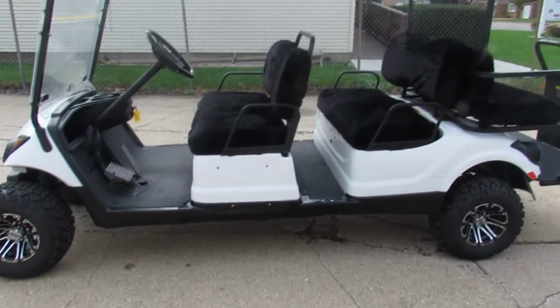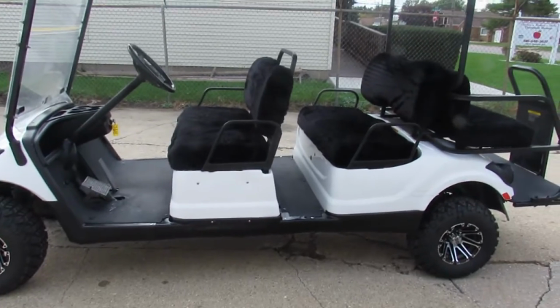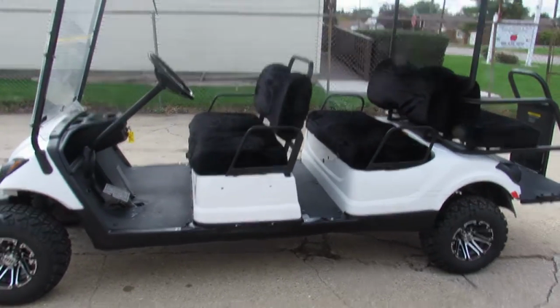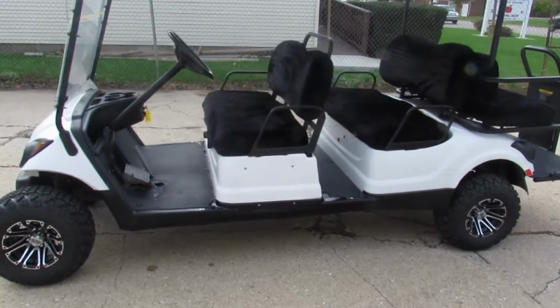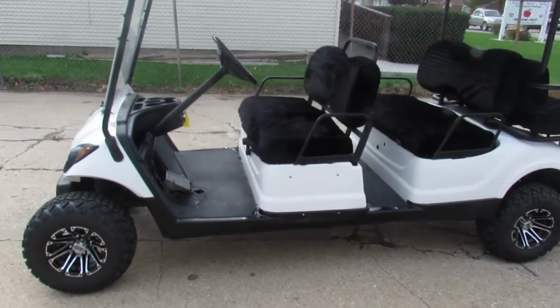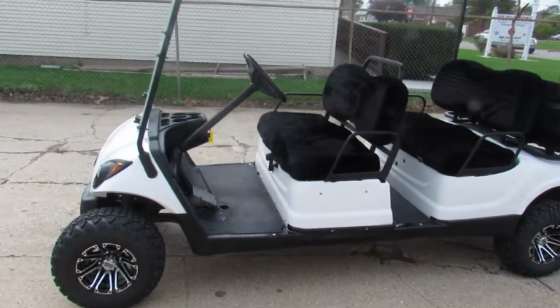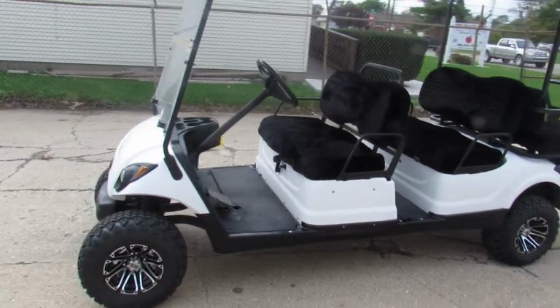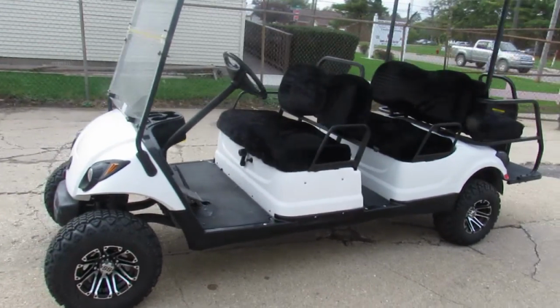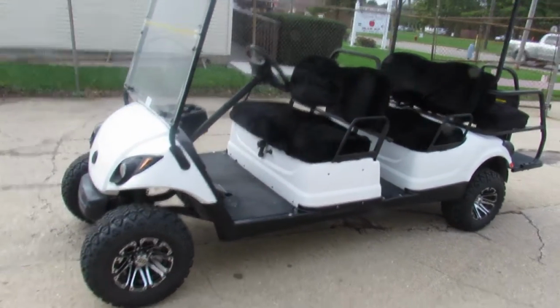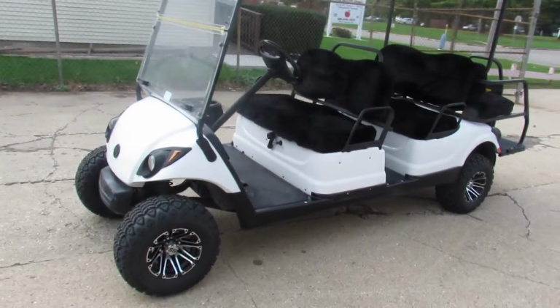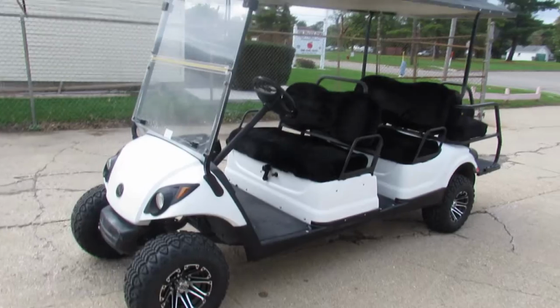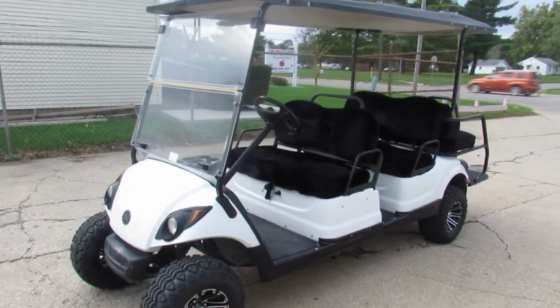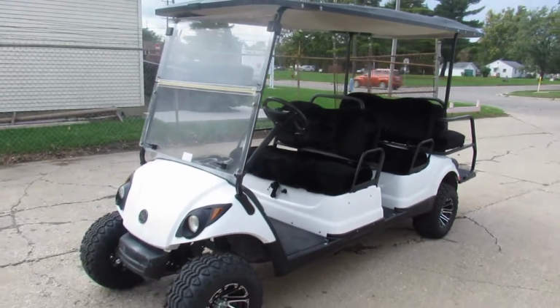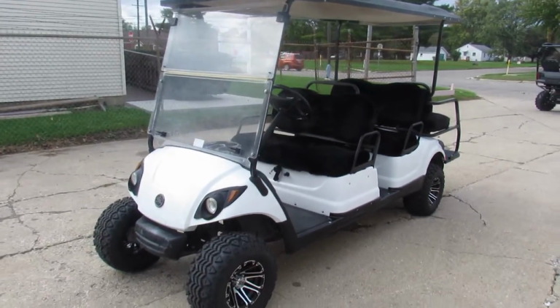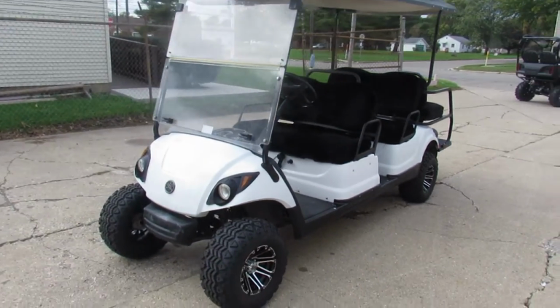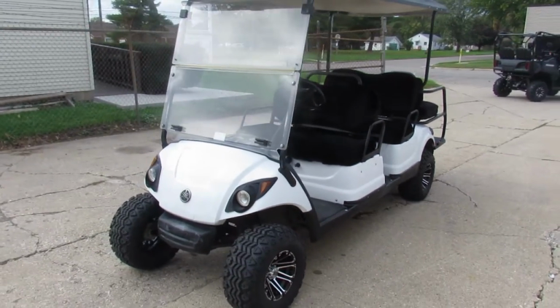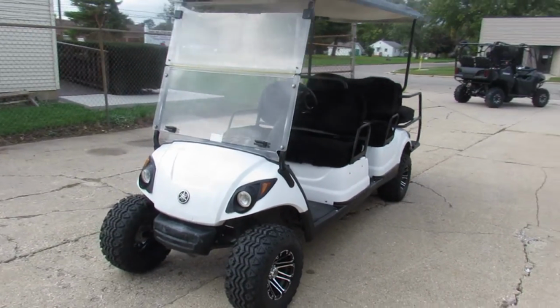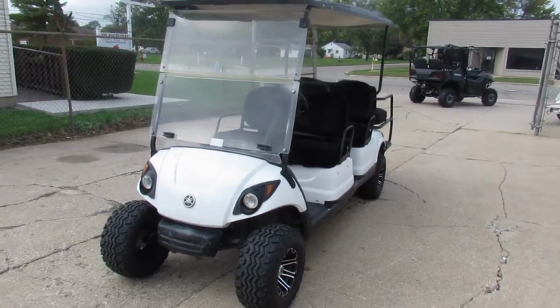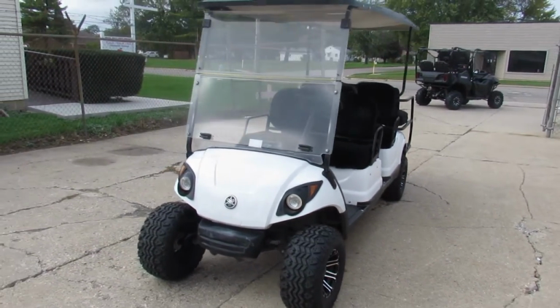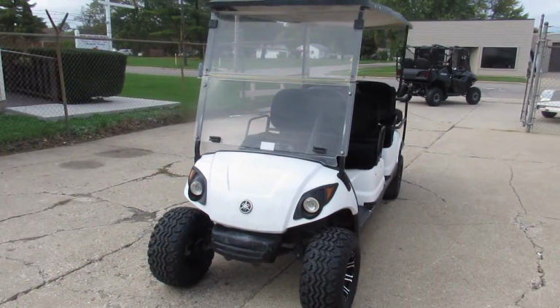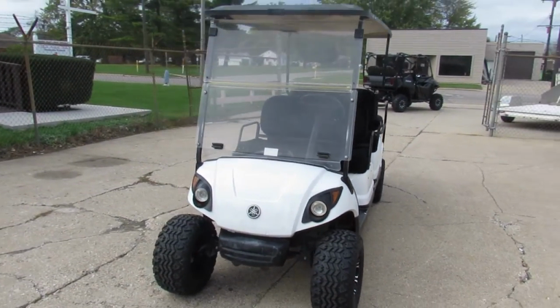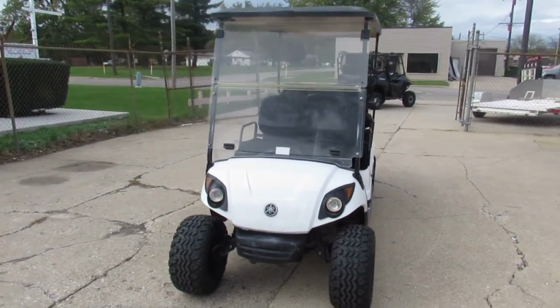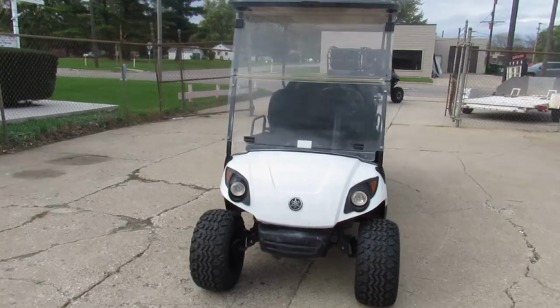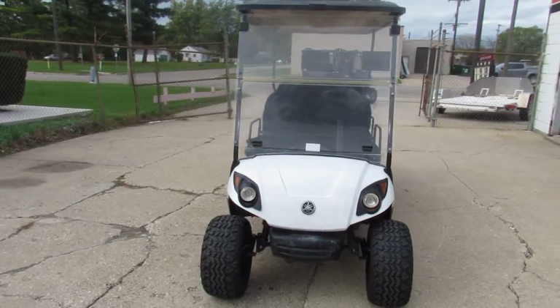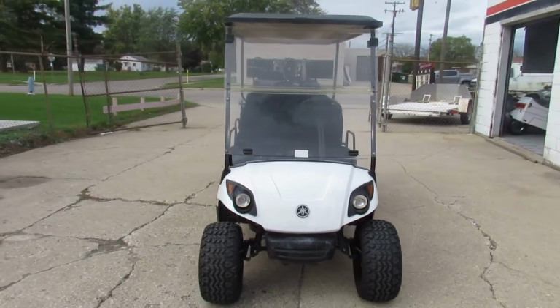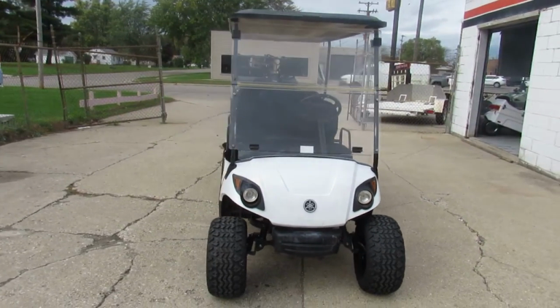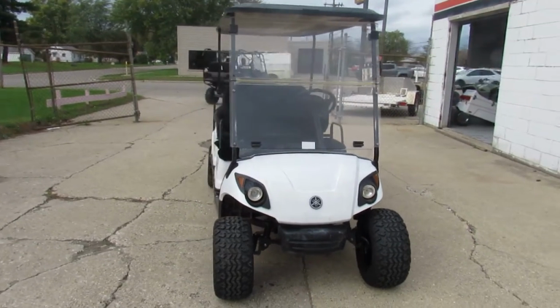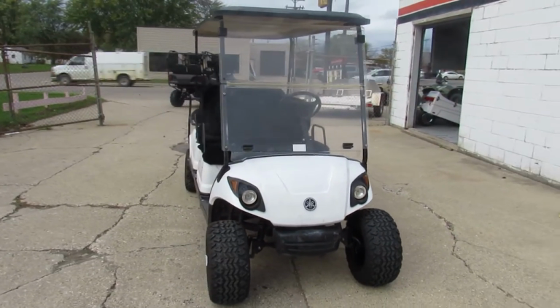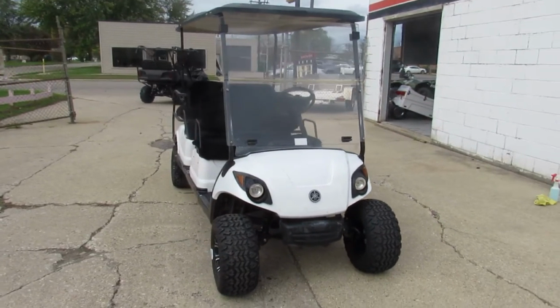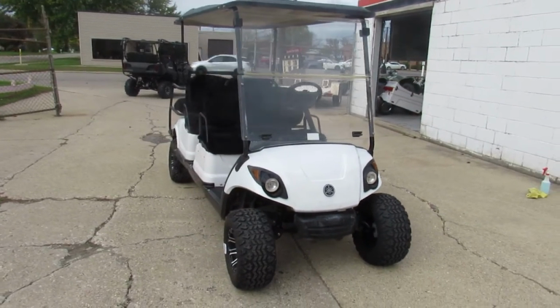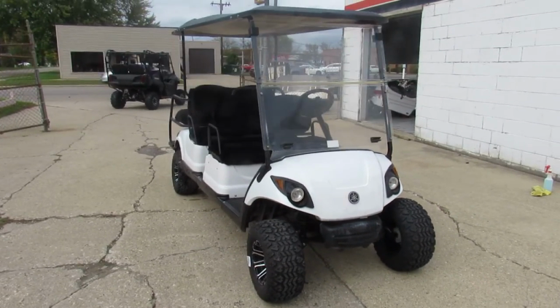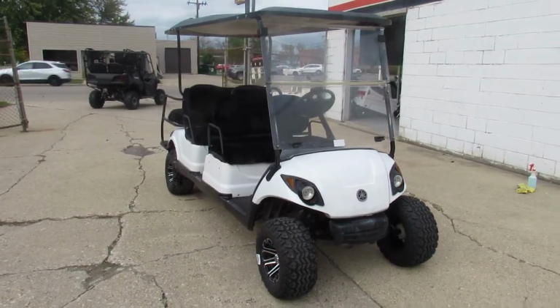Hey guys, ApprovalPowerSports.com here. Got a golf cart for sale — a 2012 Yamaha Concierge 6-seater limo cart. This is a 2012 cart. Runs strong, just tuned up at the Yamaha dealership here.